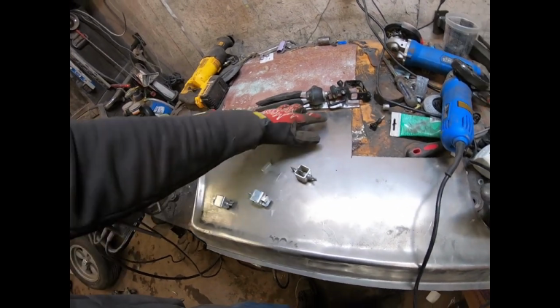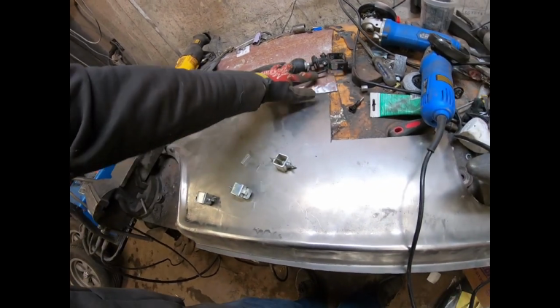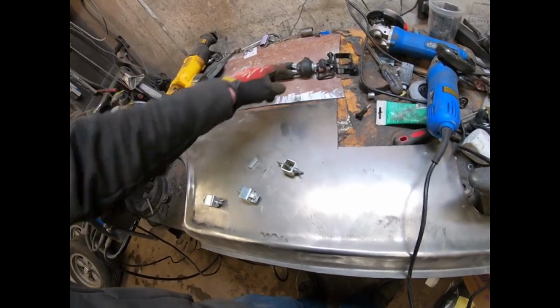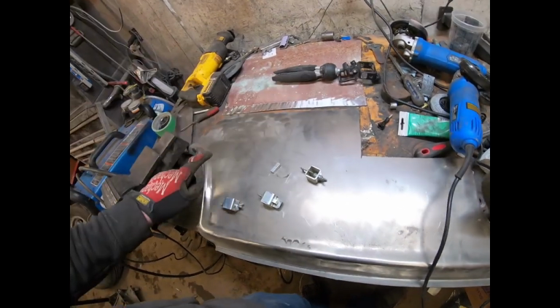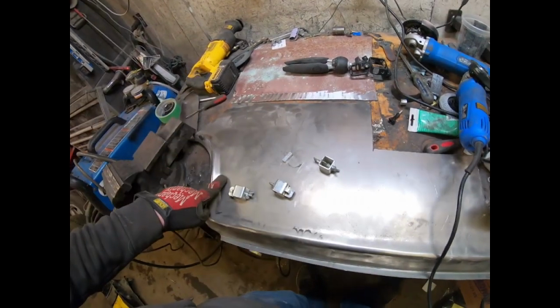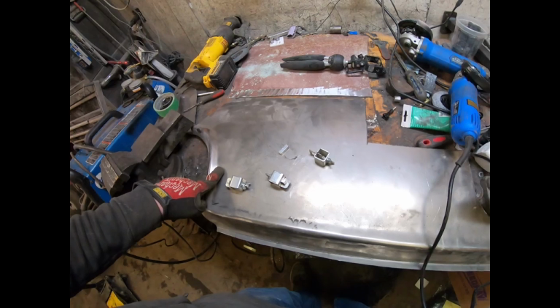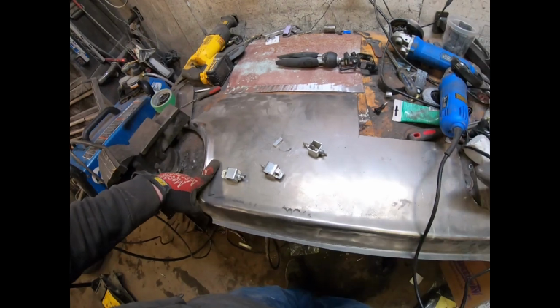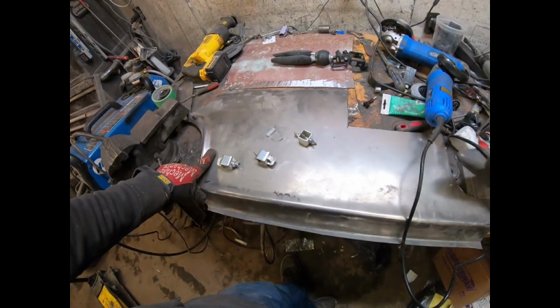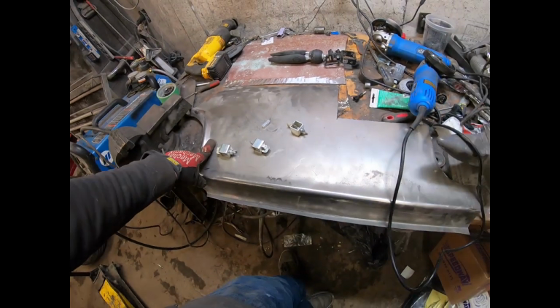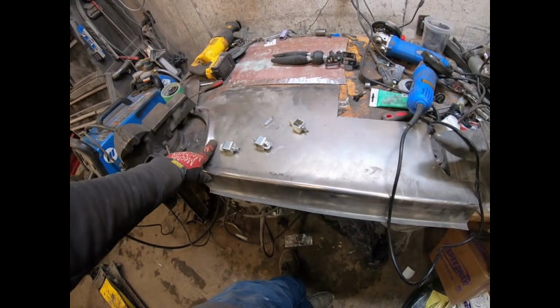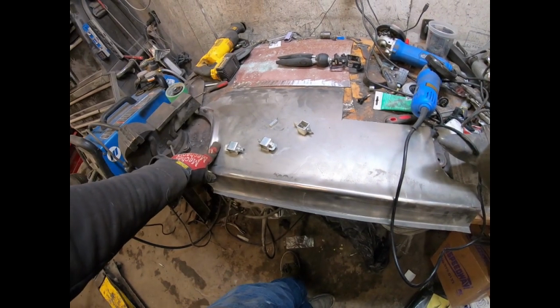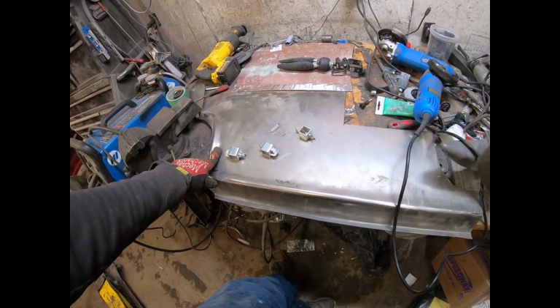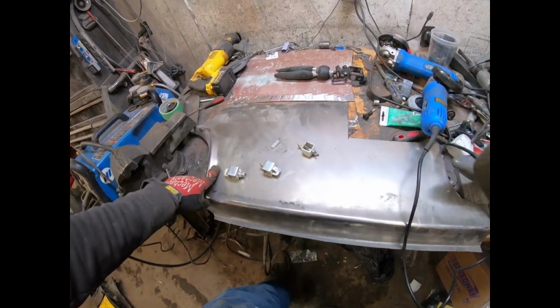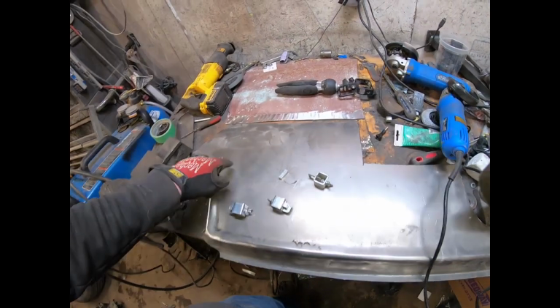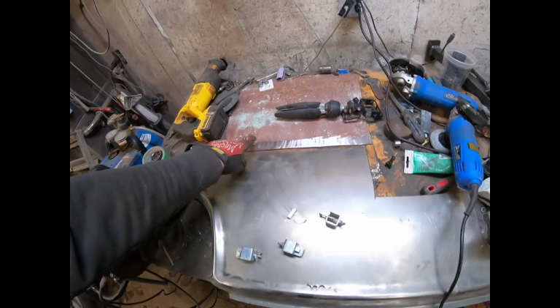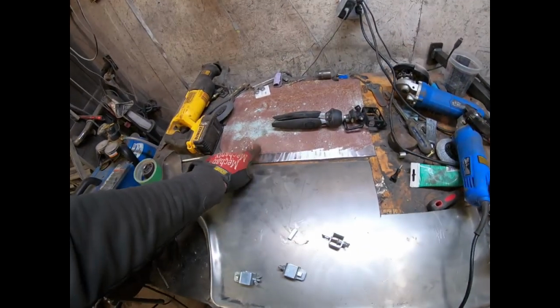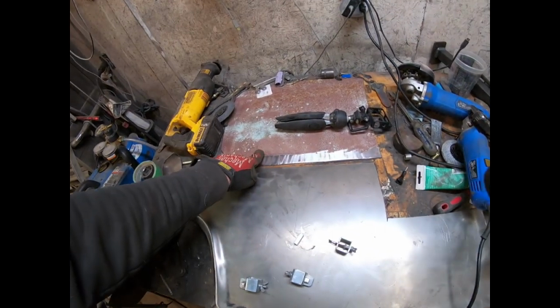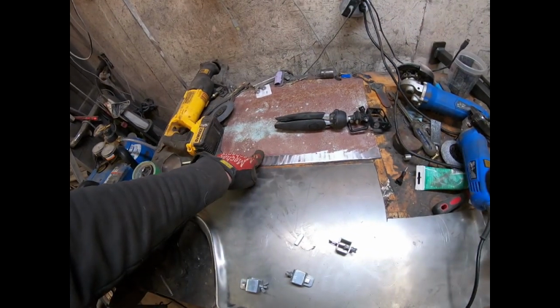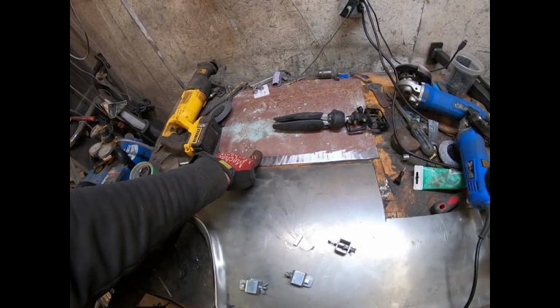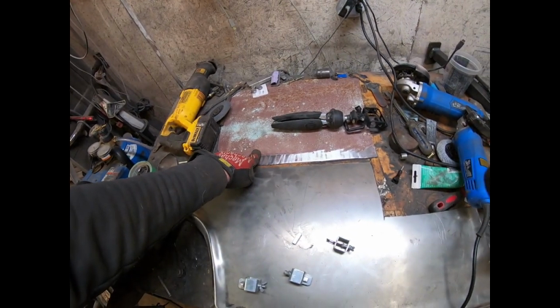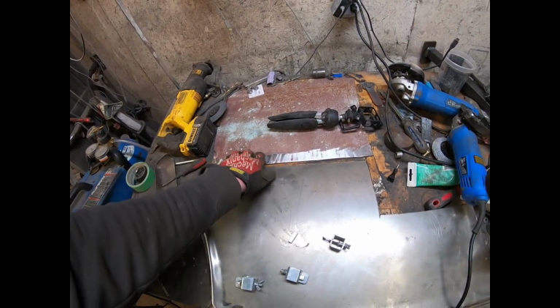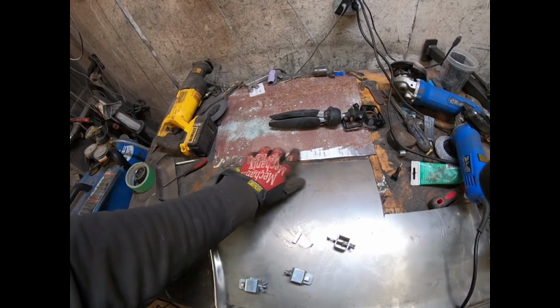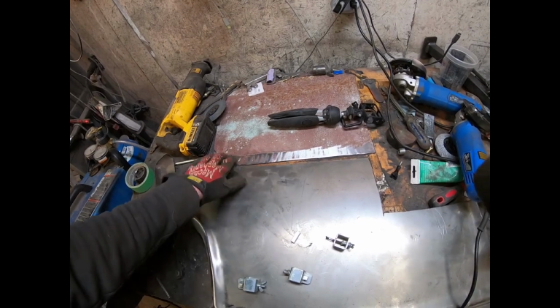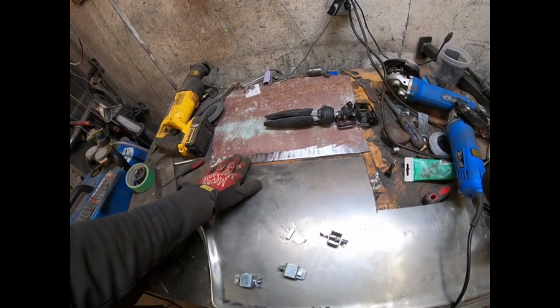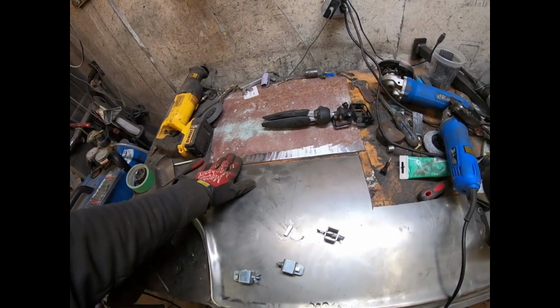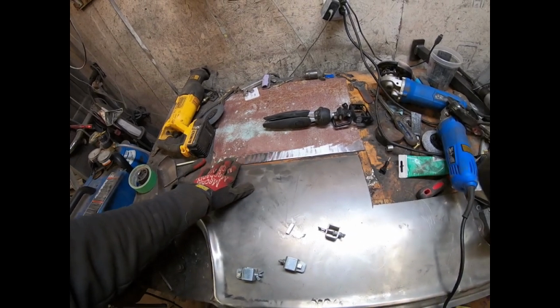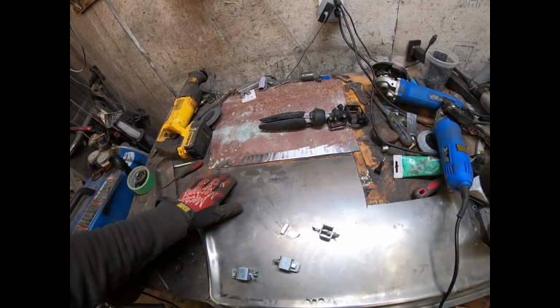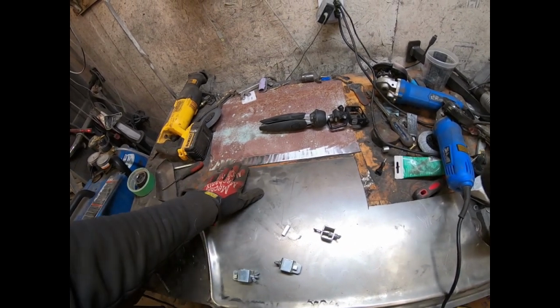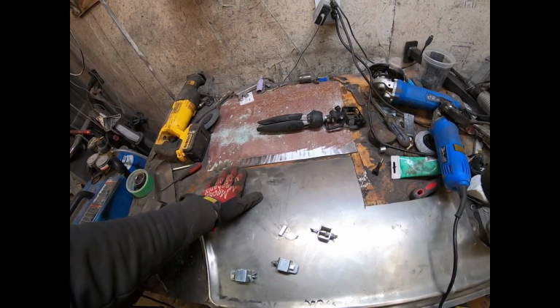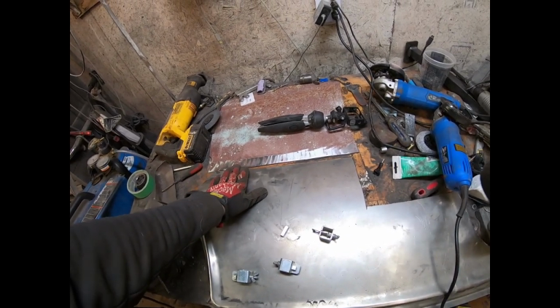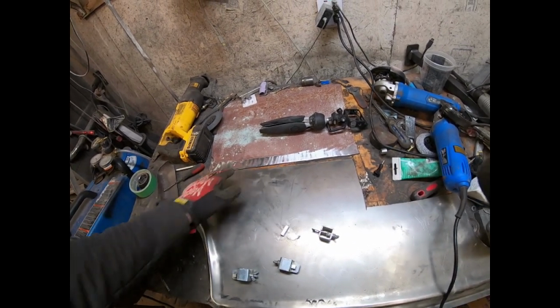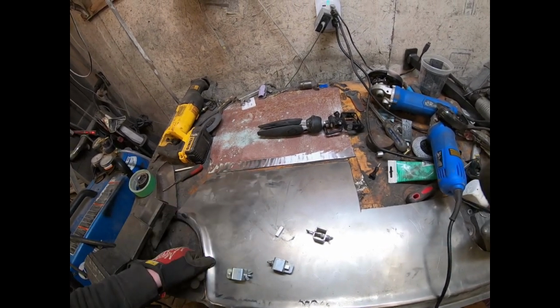So I had an old panel of a '55 which I didn't end up using, and this is actually the roof skin off the two-door which I just kind of rough cut and ground down. And I'll show you how it kind of works there.